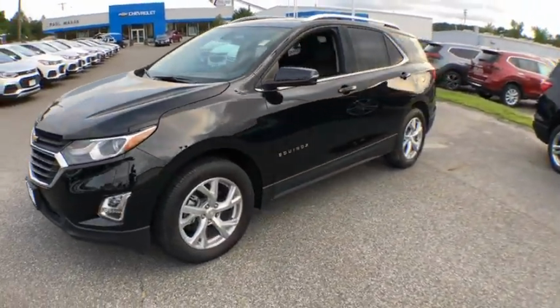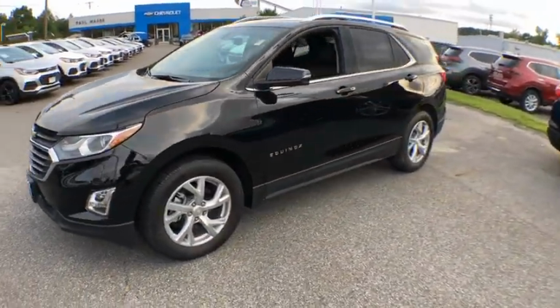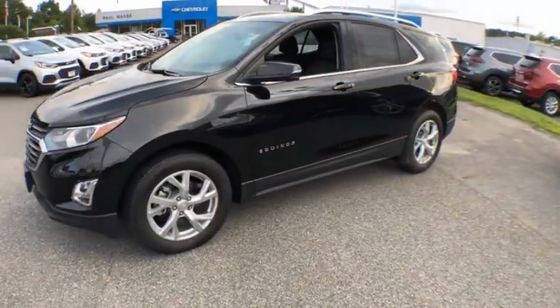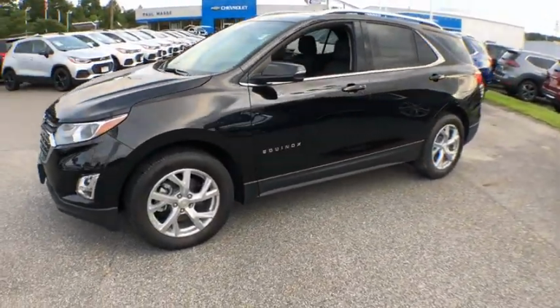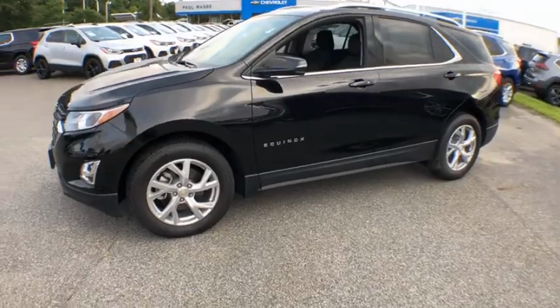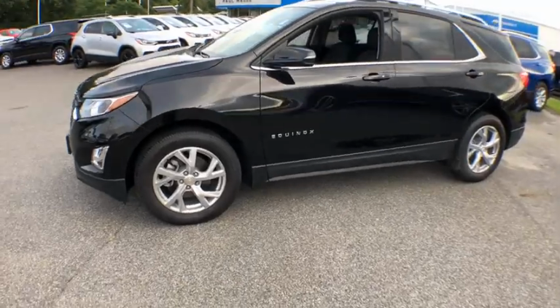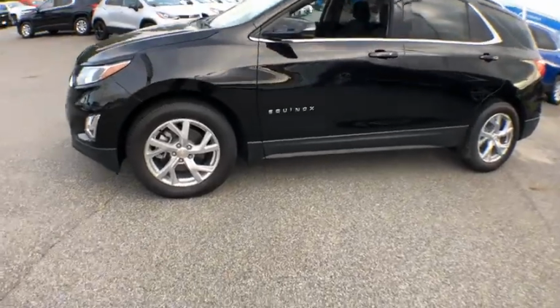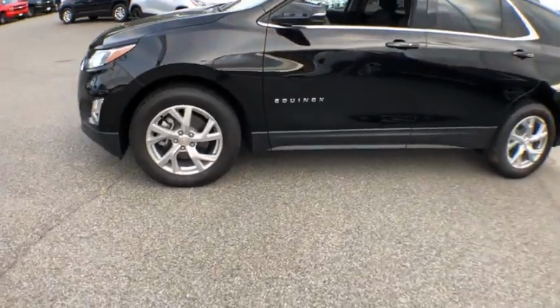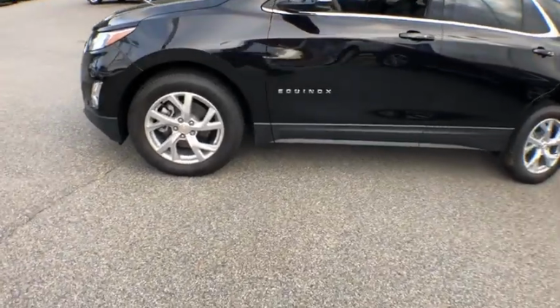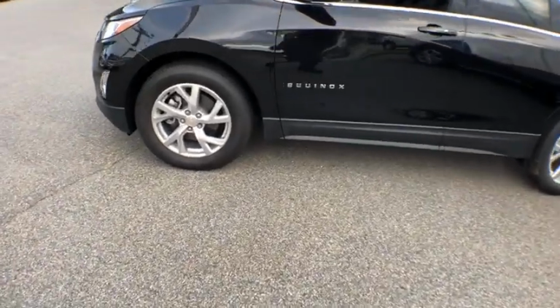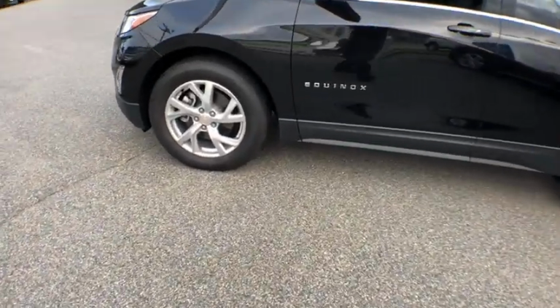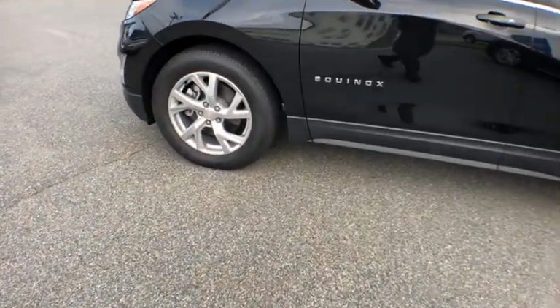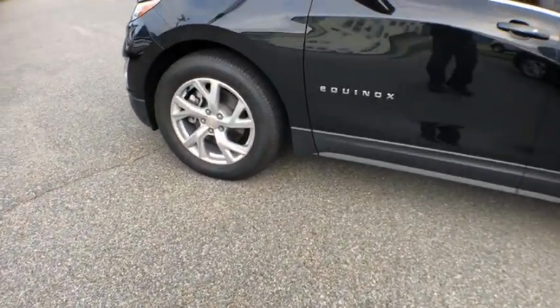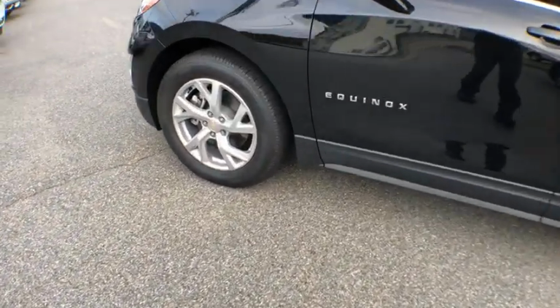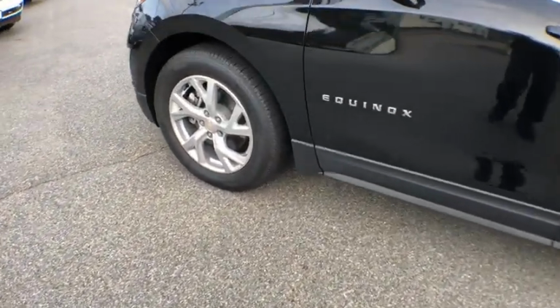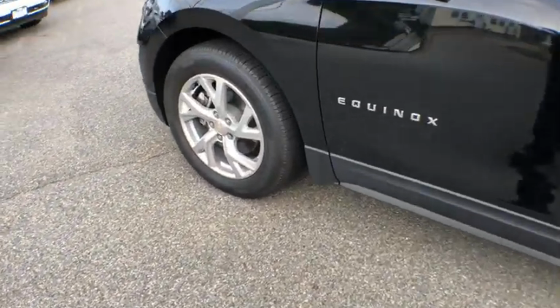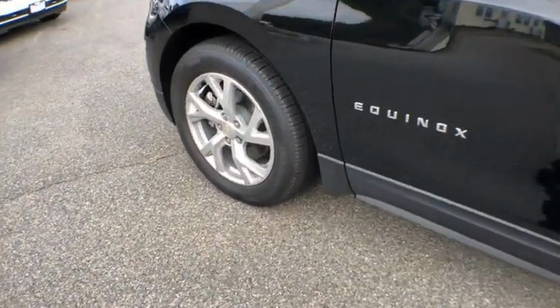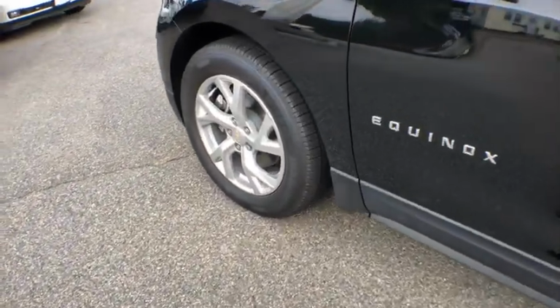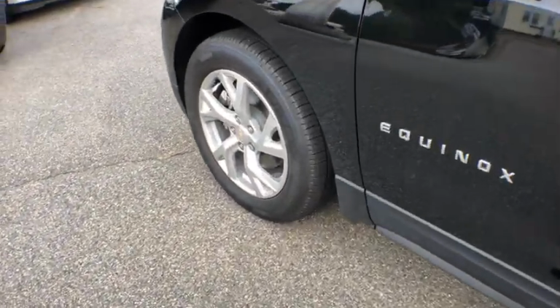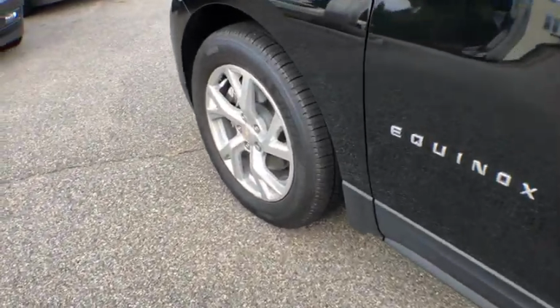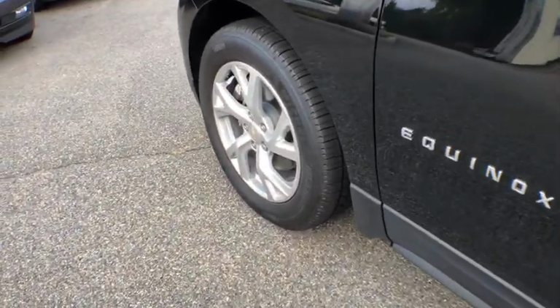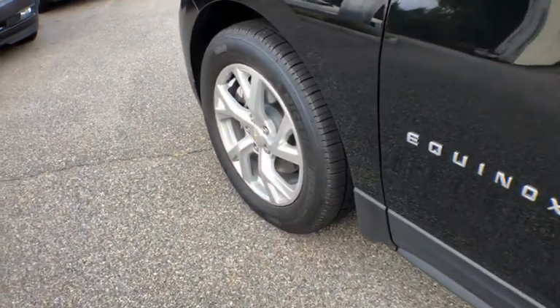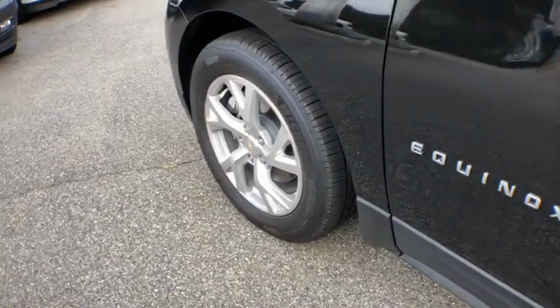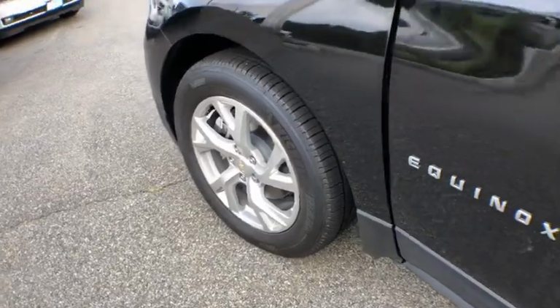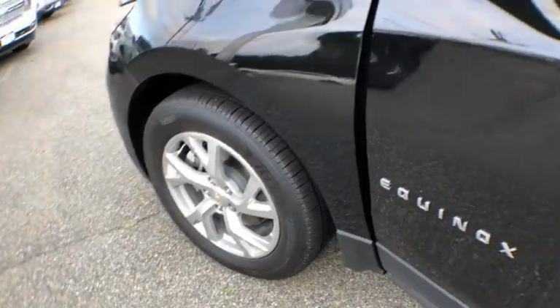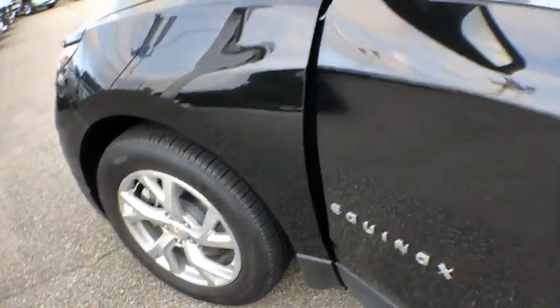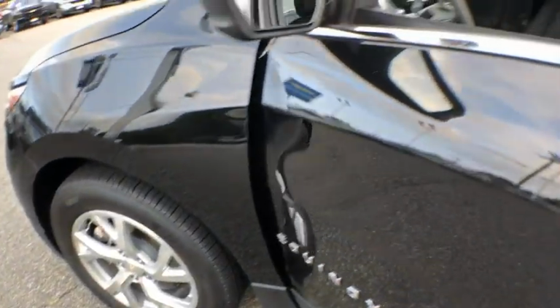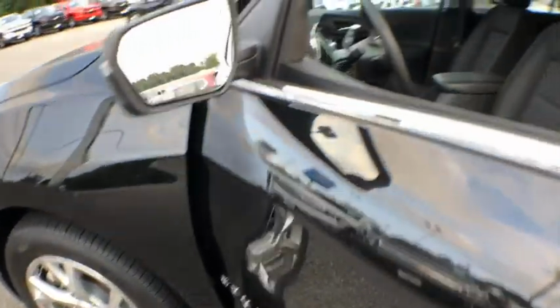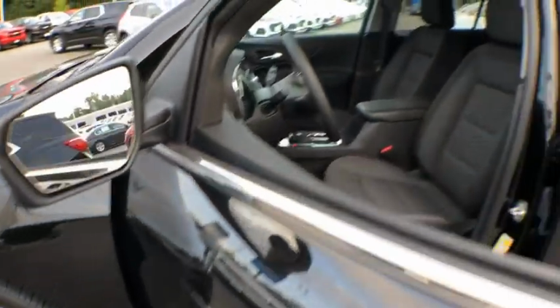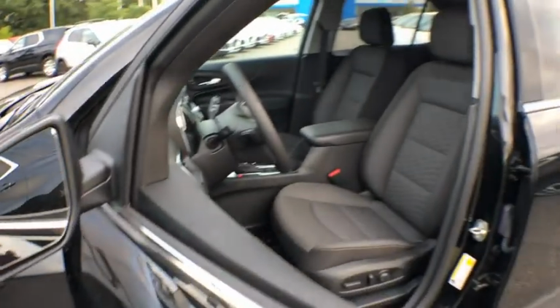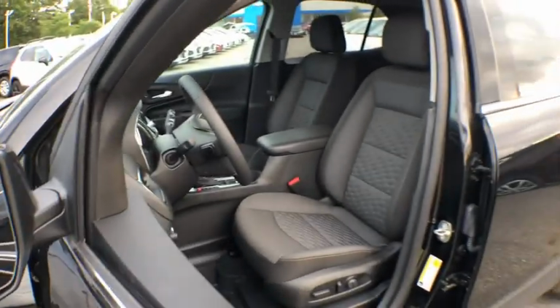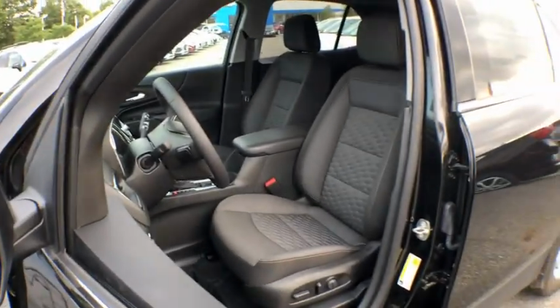Stability control. All-wheel drive. Remote start. Leather-wrapped steering wheel. Keyless start. Floor mats. Anti-theft security system. Cruise control.